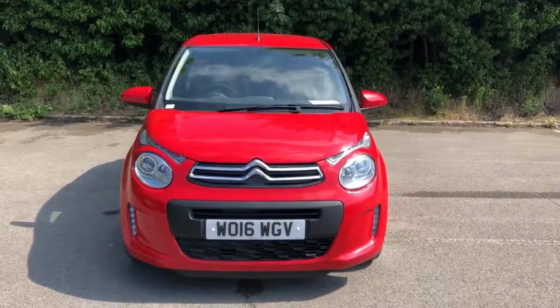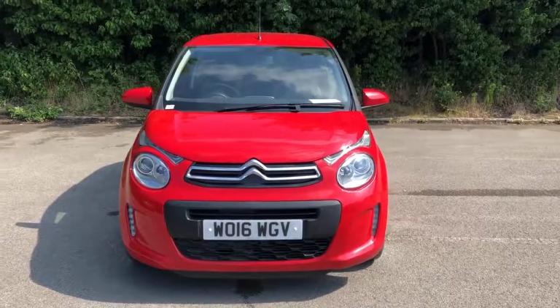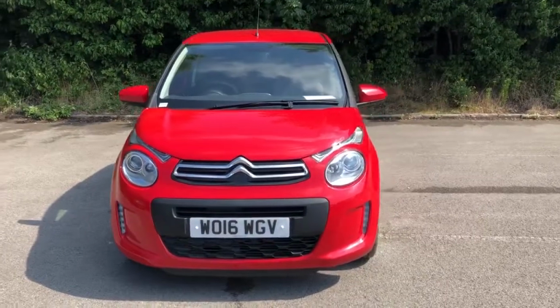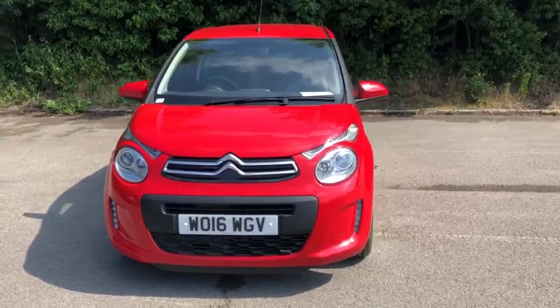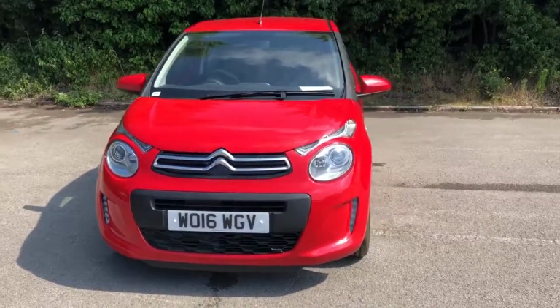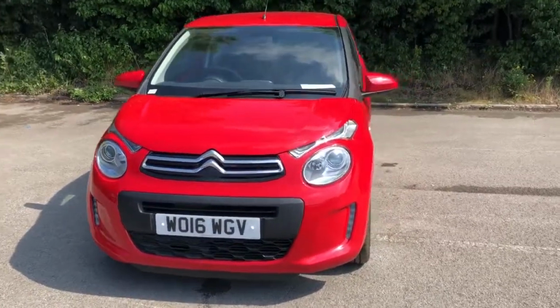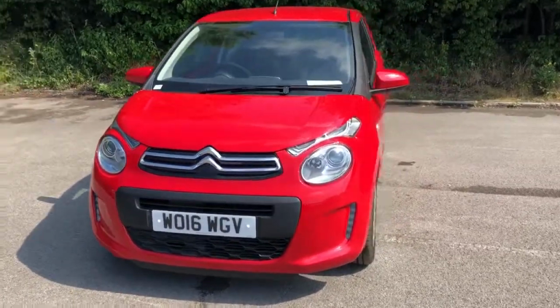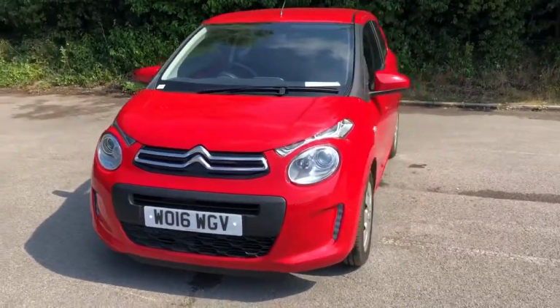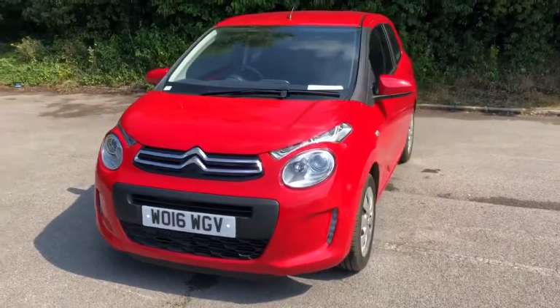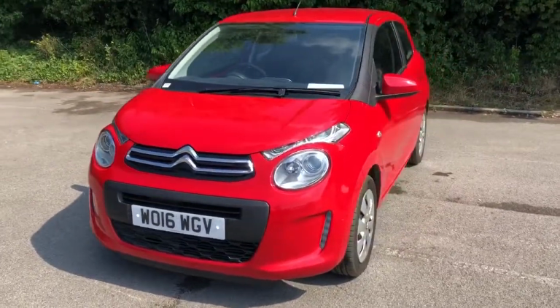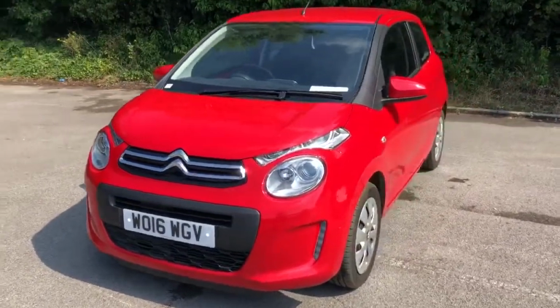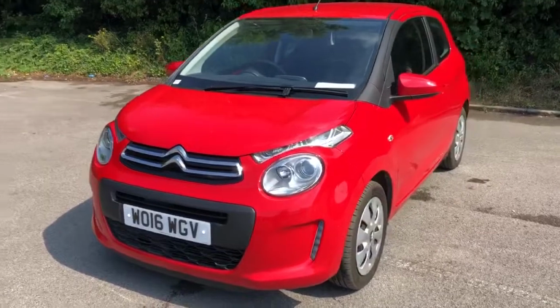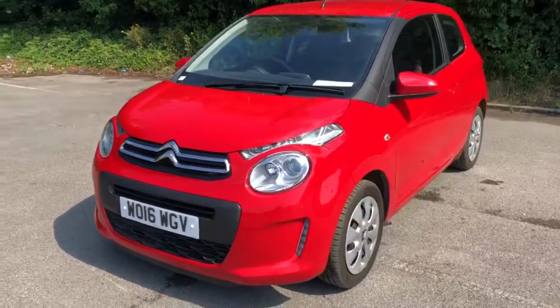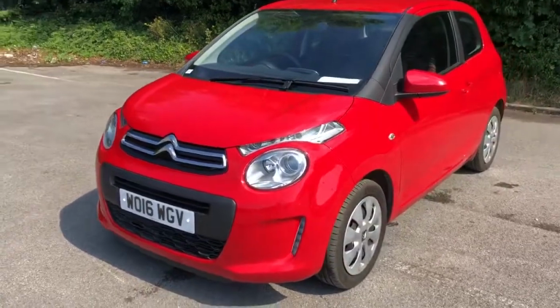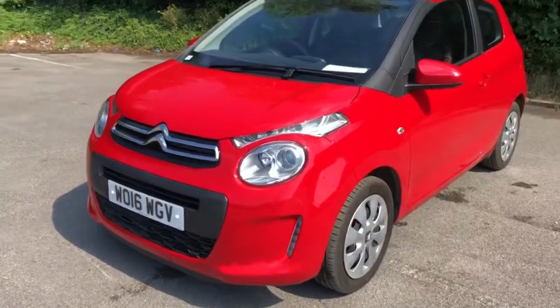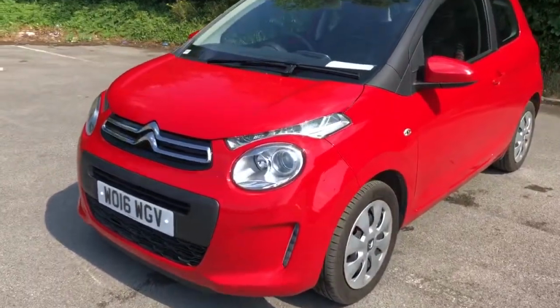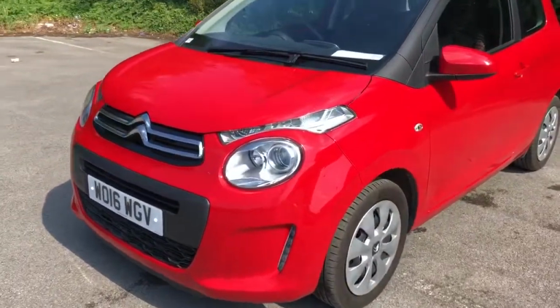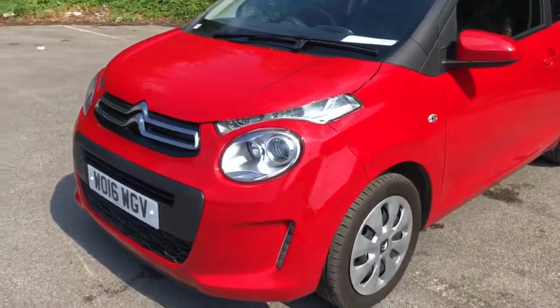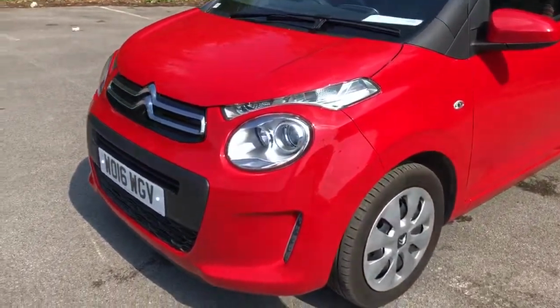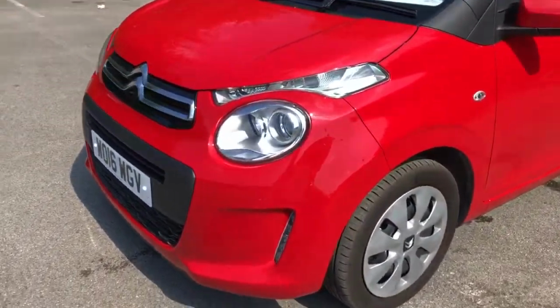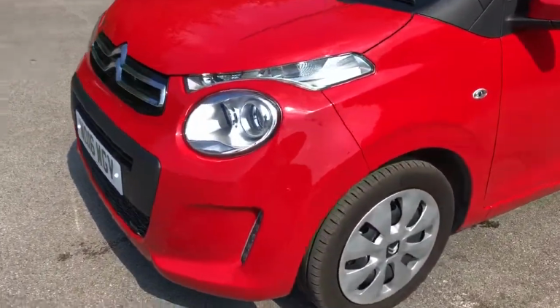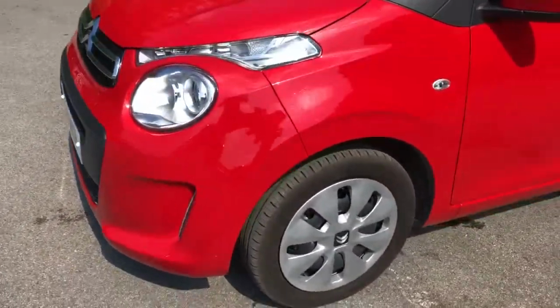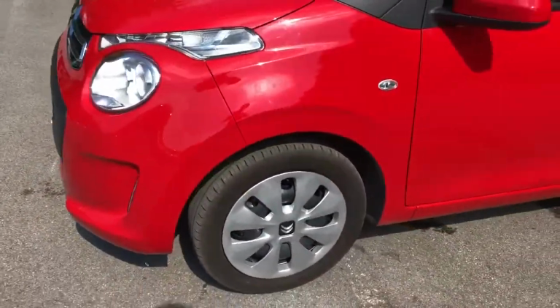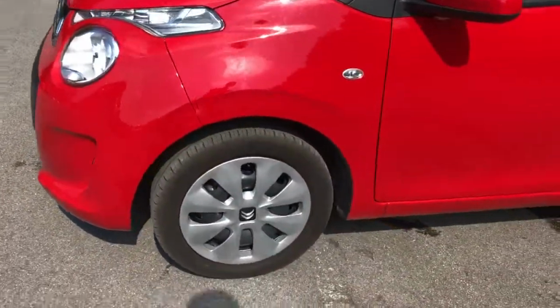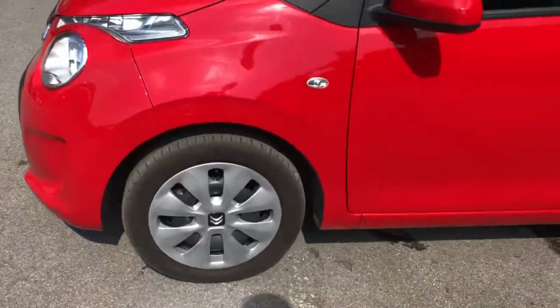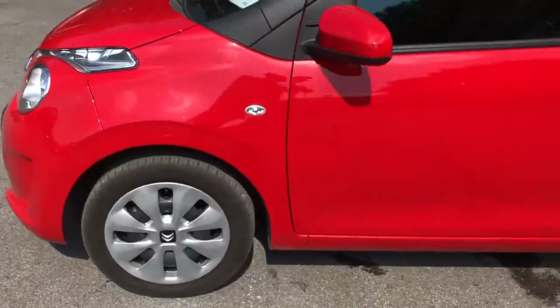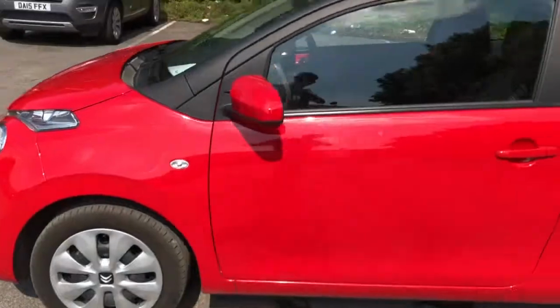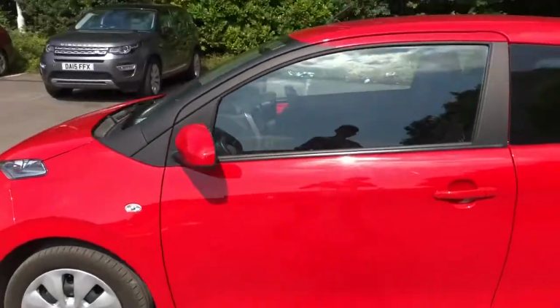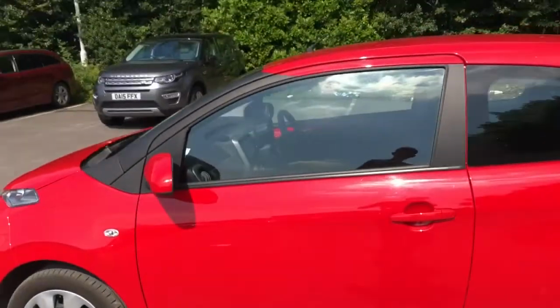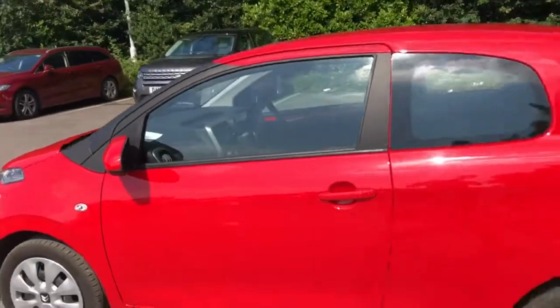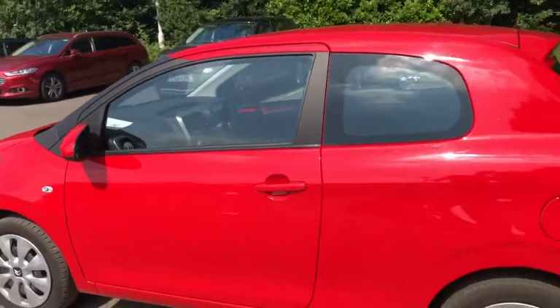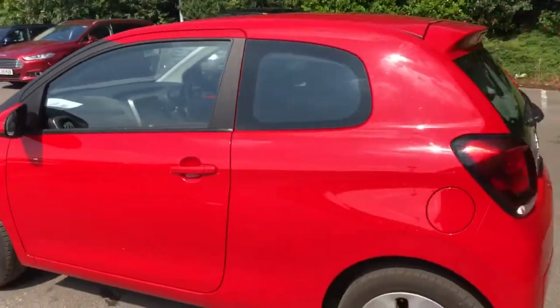Welcome to Pentagon Citroen at Lincoln Tritton Road. Here we have a 2016 Citroen C1. It does come fitted with daytime running lights, 15-inch wheels, and colour-coded door mirrors and handles.